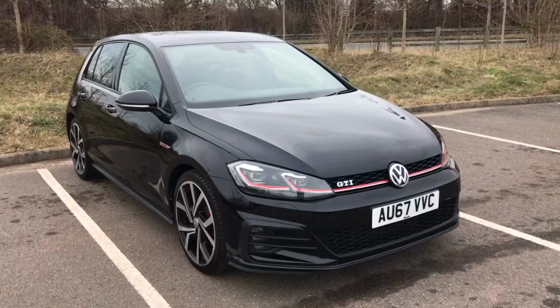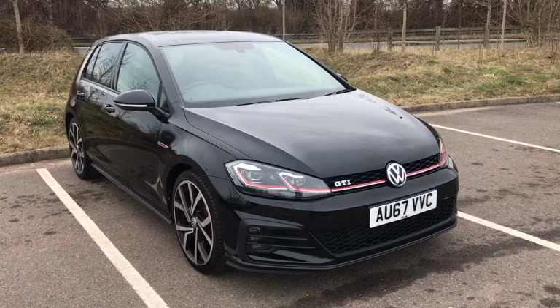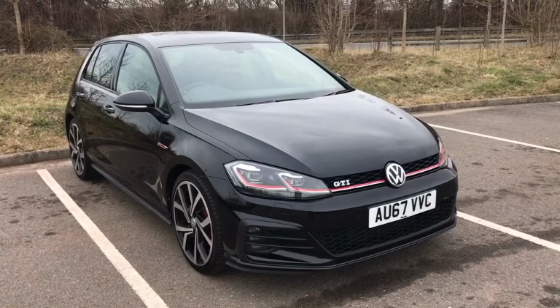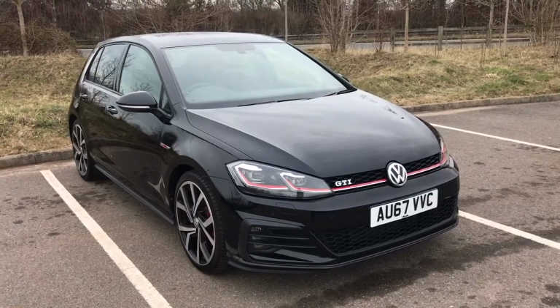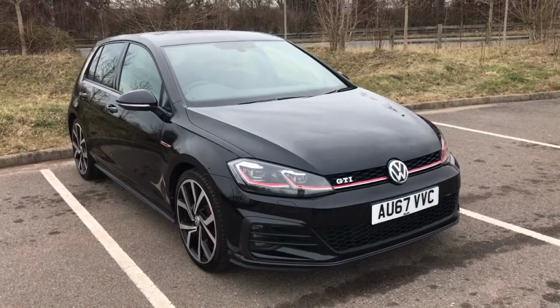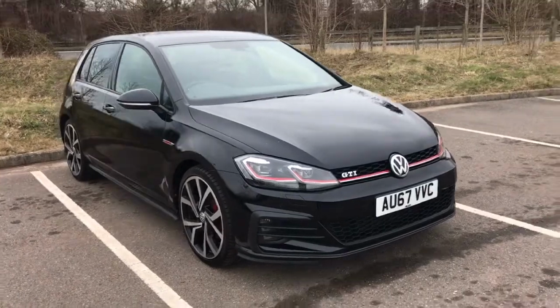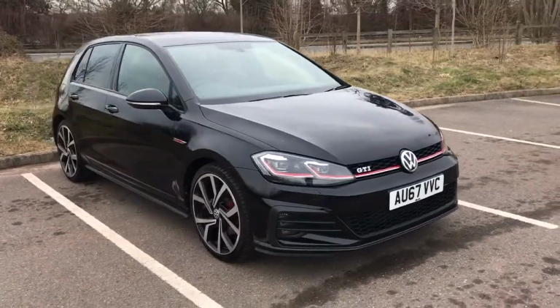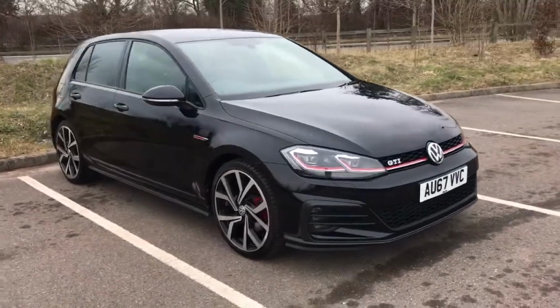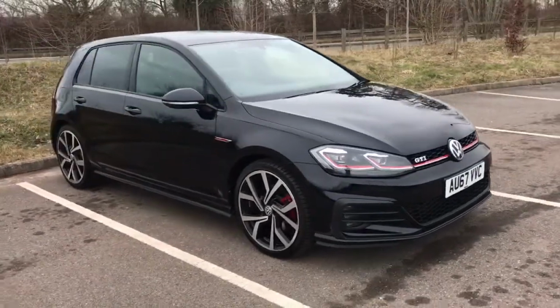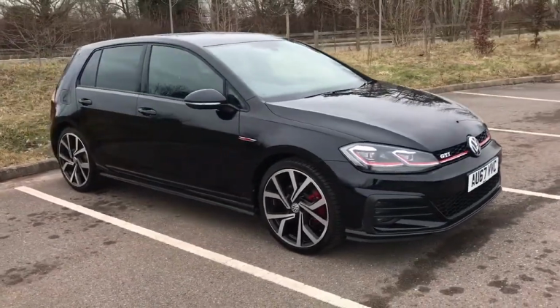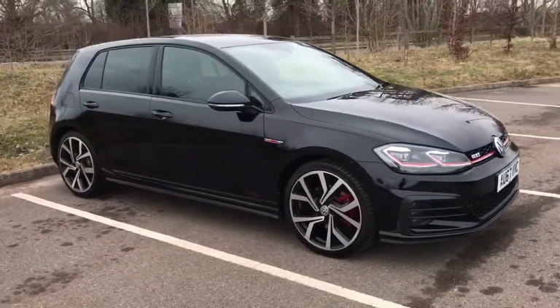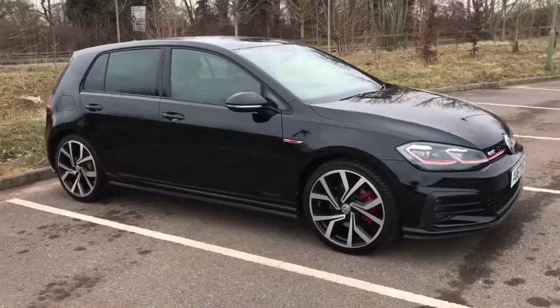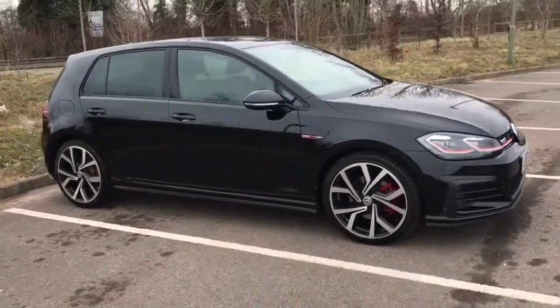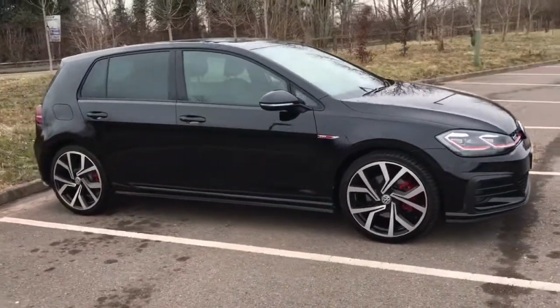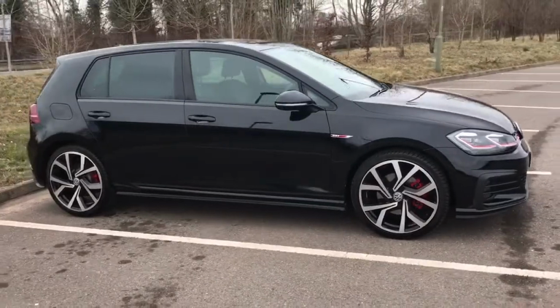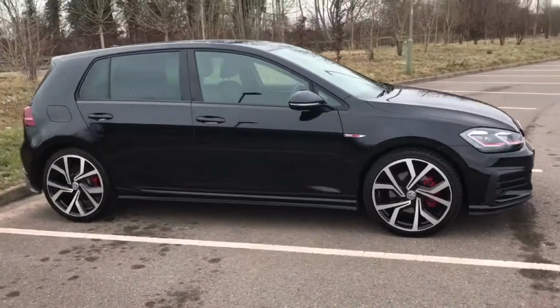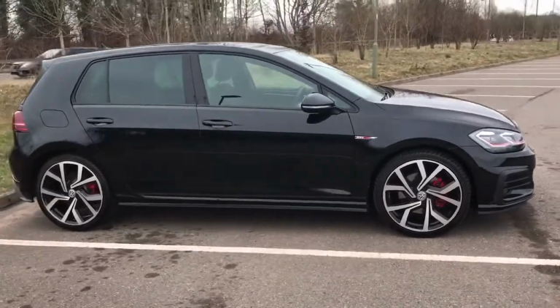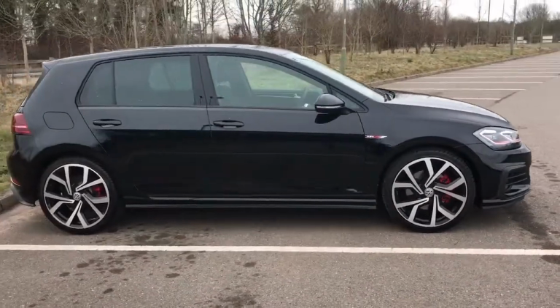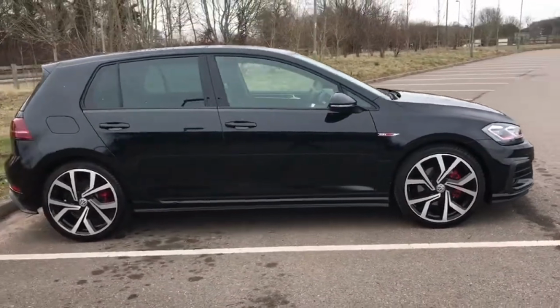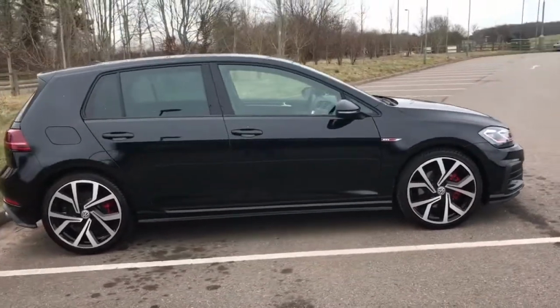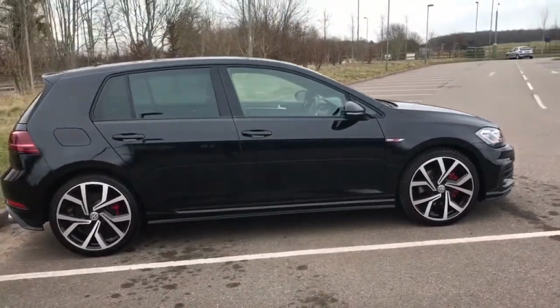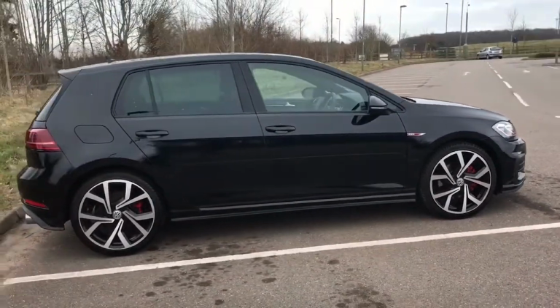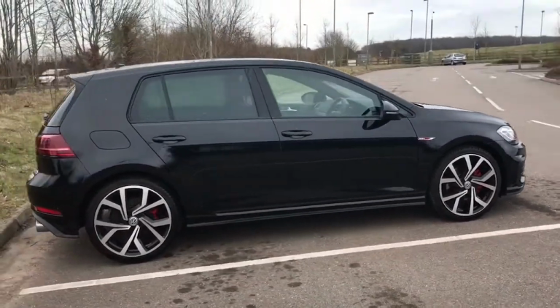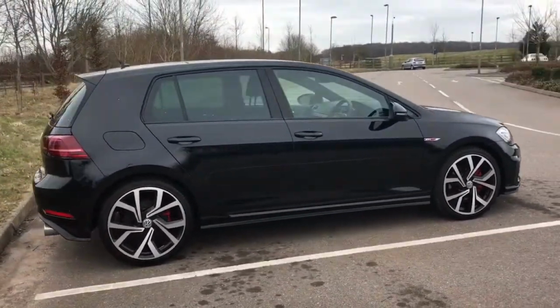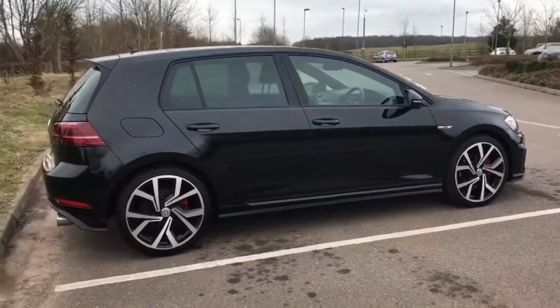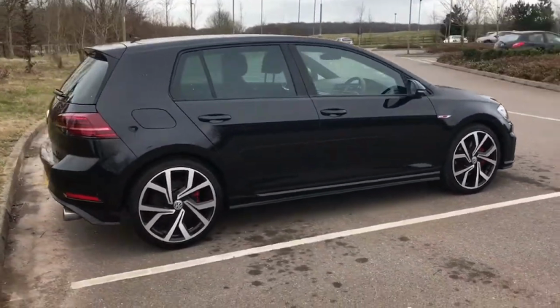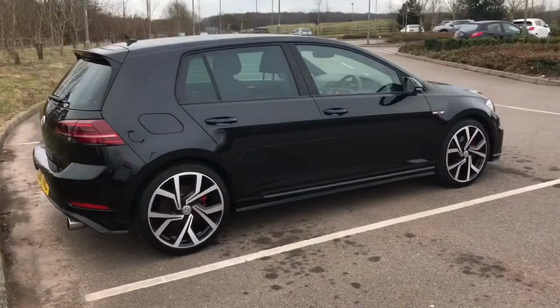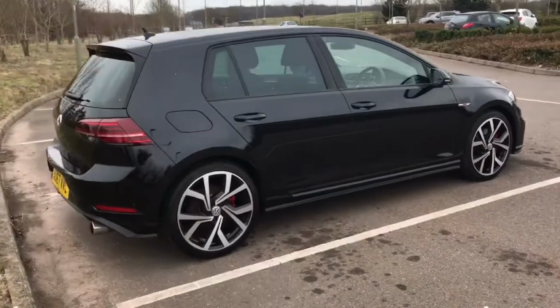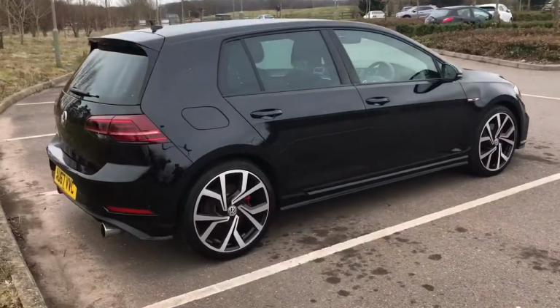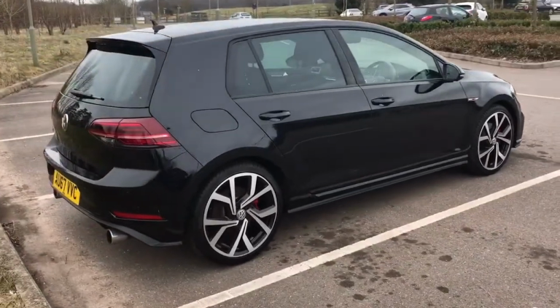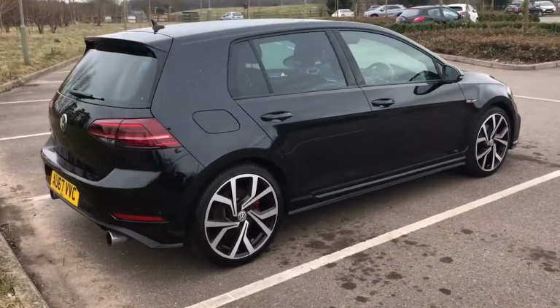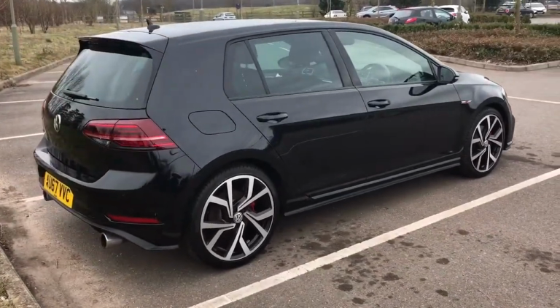Here we have the Volkswagen Golf GTI on a 67 plate. I'm going to start off by showing you around the outside of the car and then we'll hop in and run through a few controls on the inside. From the outside you can see that it's a five-door car. Let's start off inside the boot and then work our way around the rest of it from there.